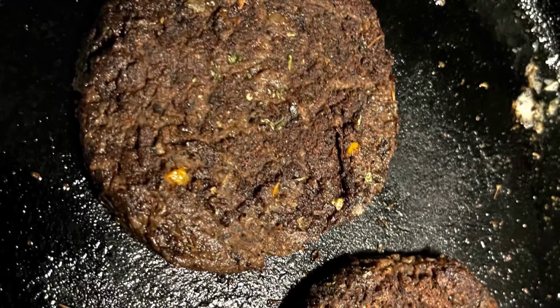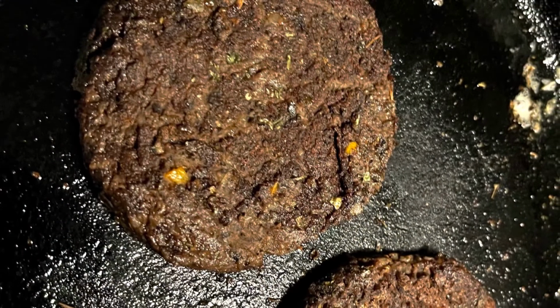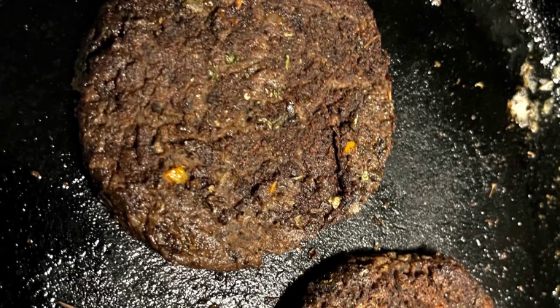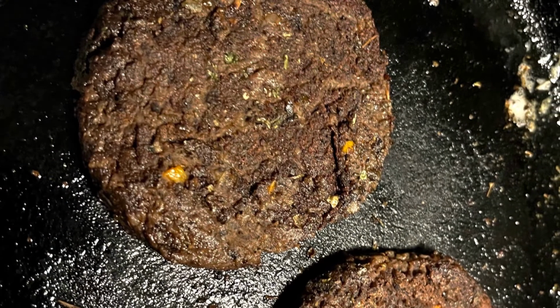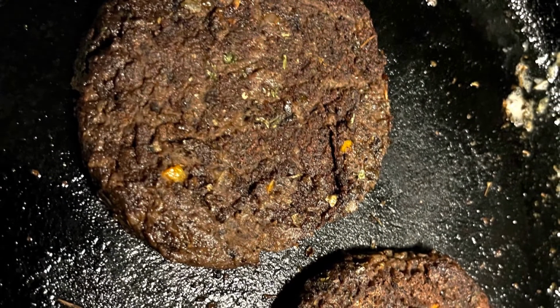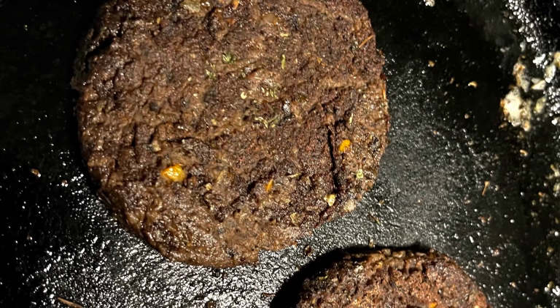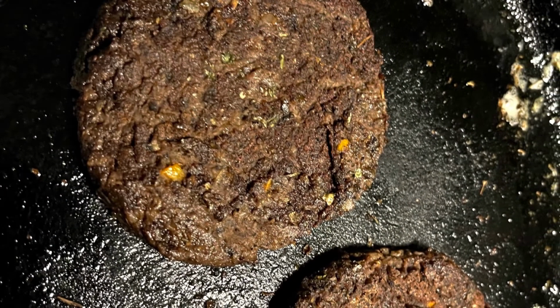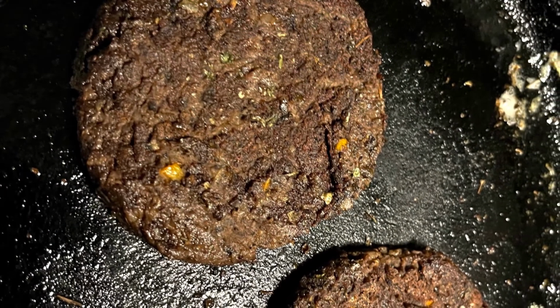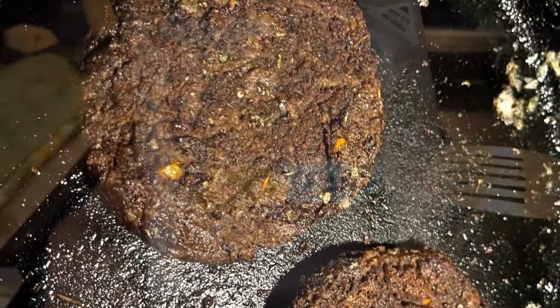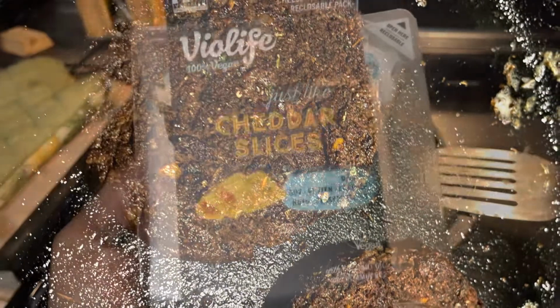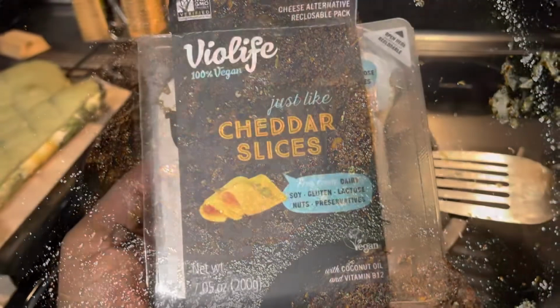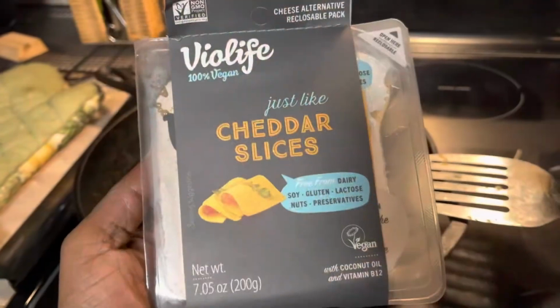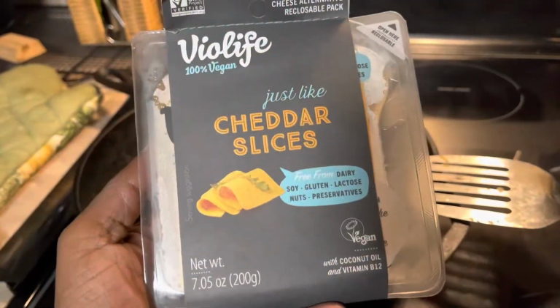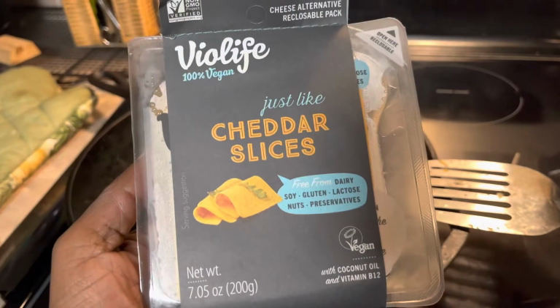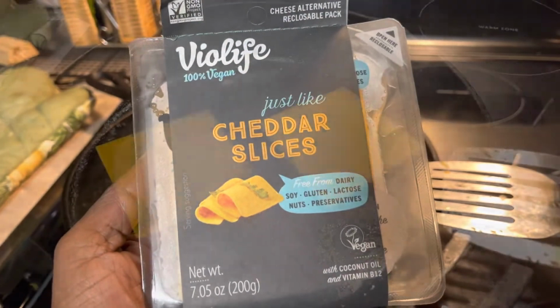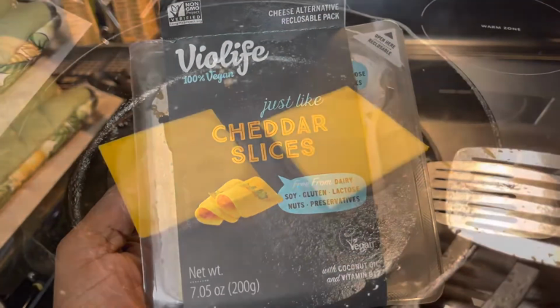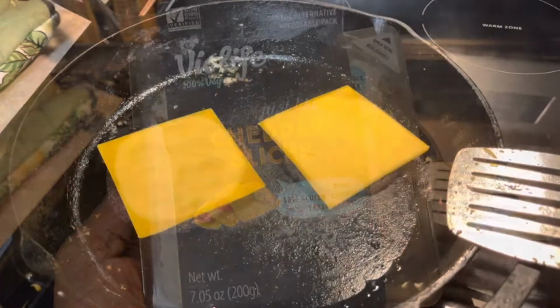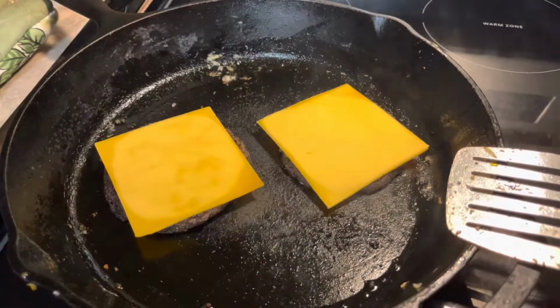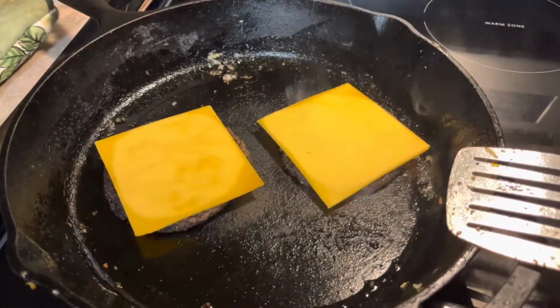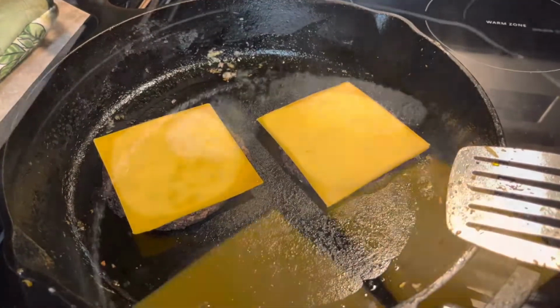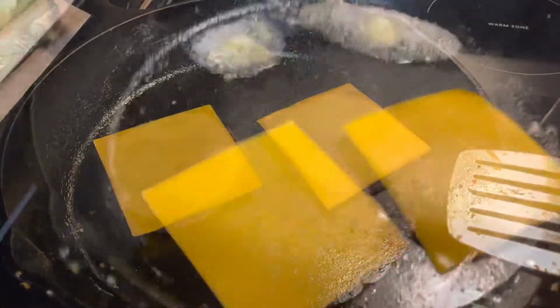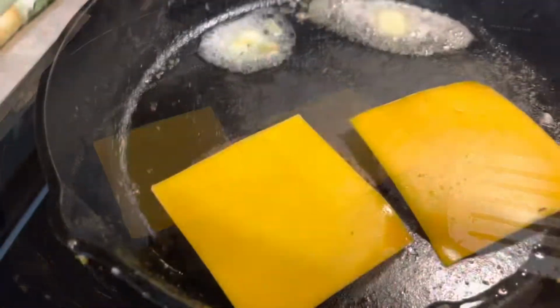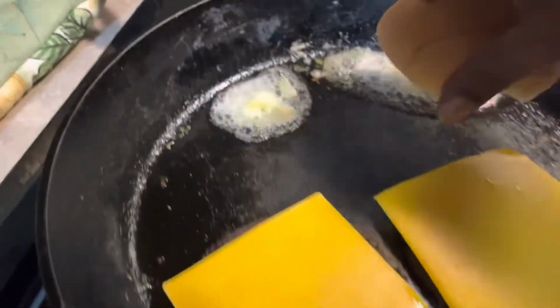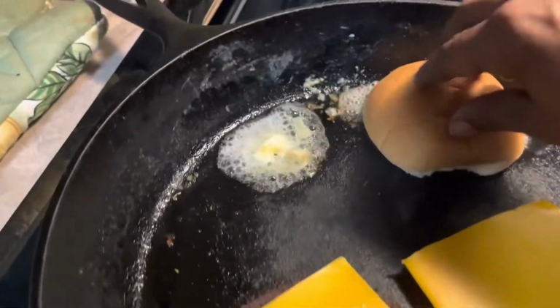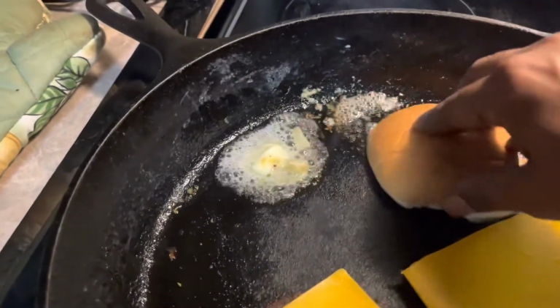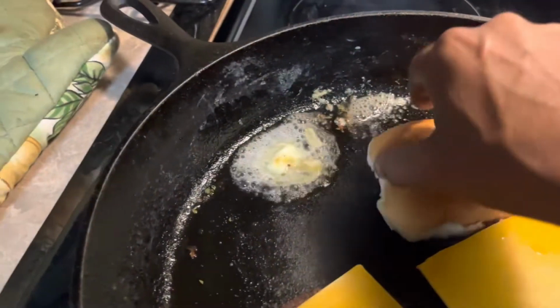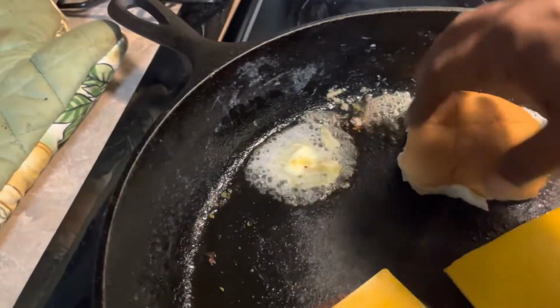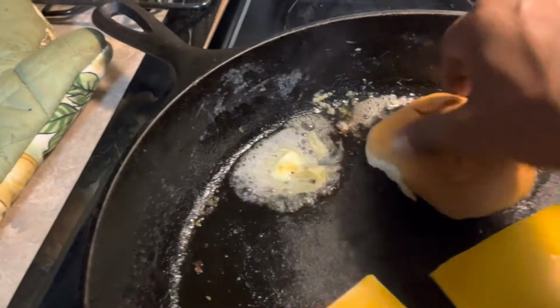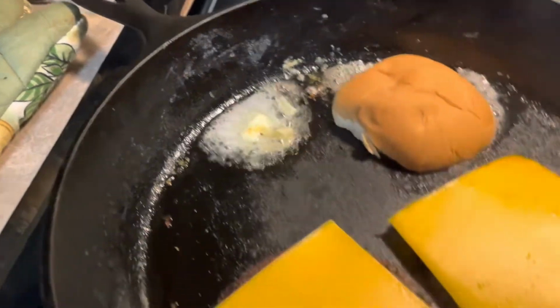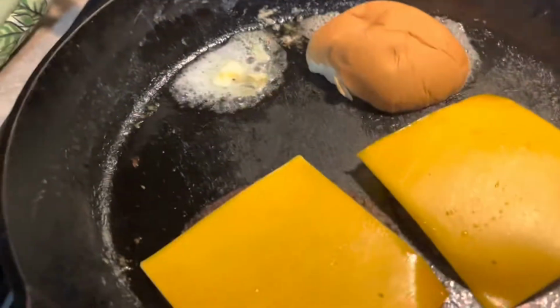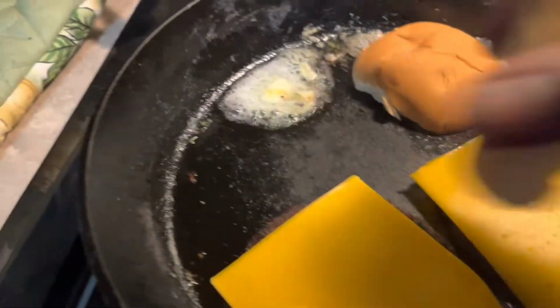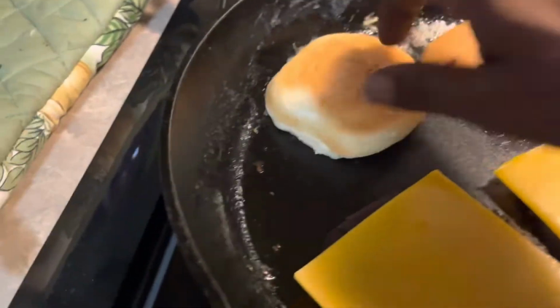Look at those burgers — don't they look good? And that's all vegetables, you guys. I'm using vegan cheese. It doesn't melt like regular cheese, so, you know, it's vegan.